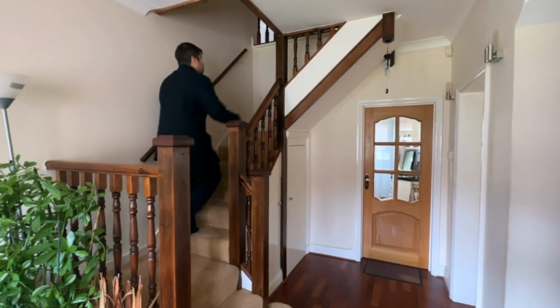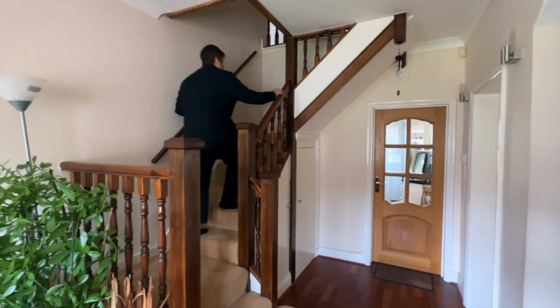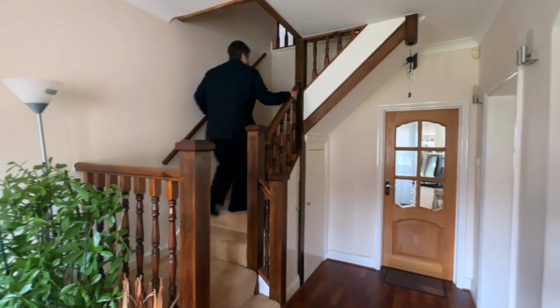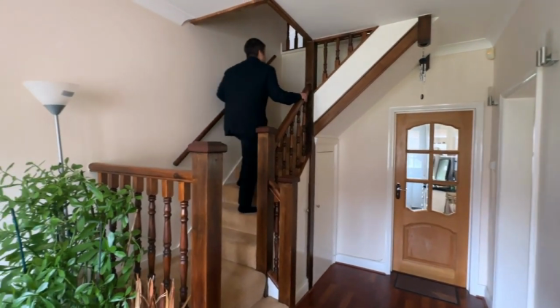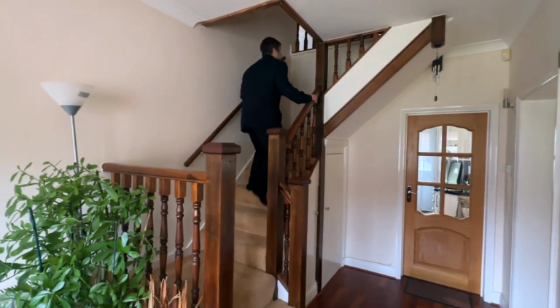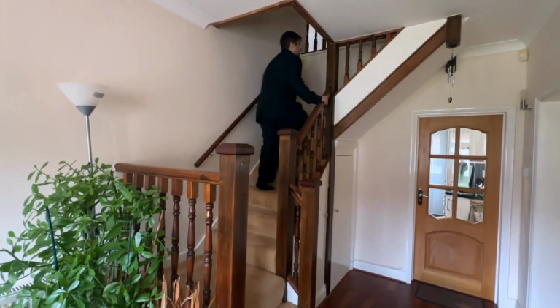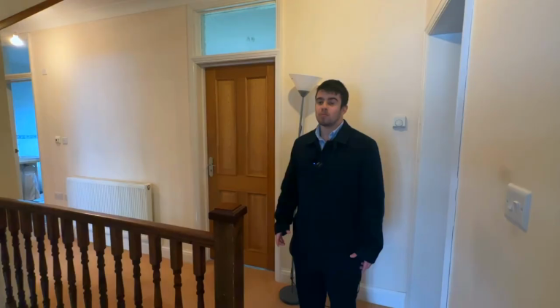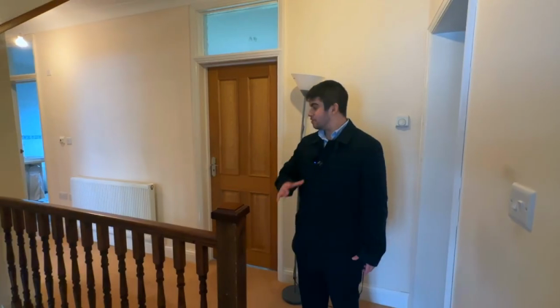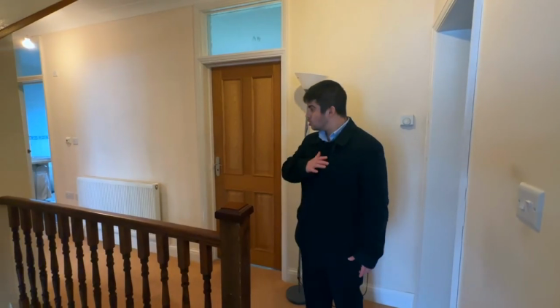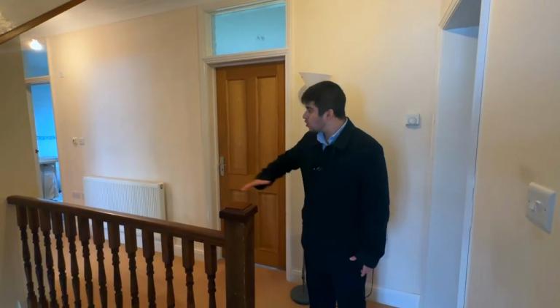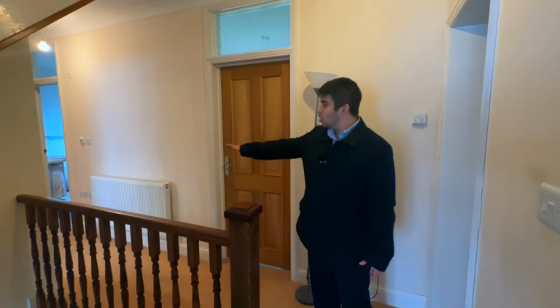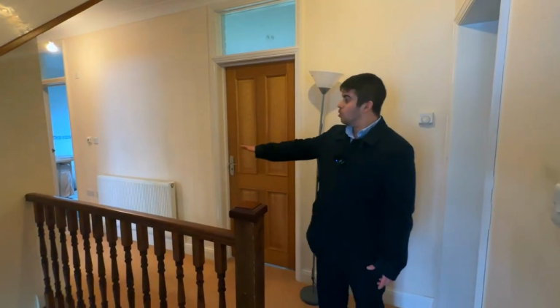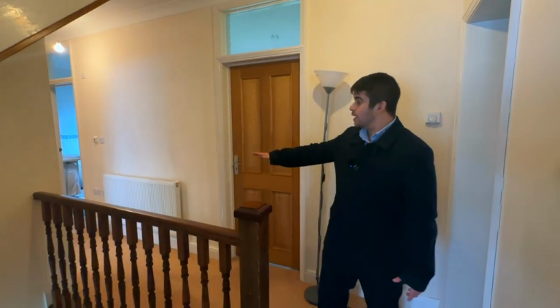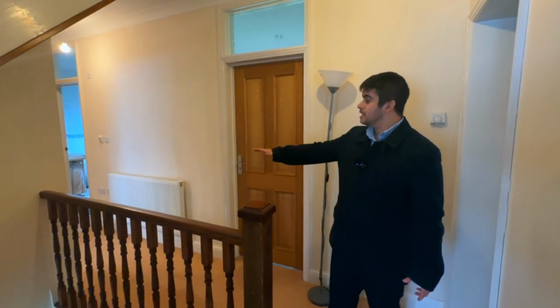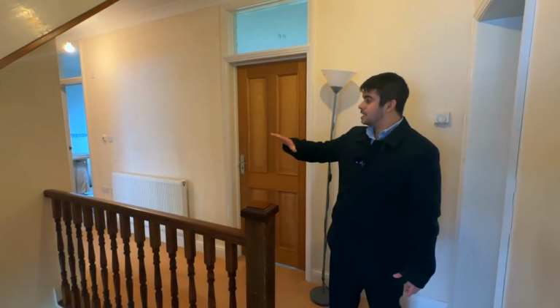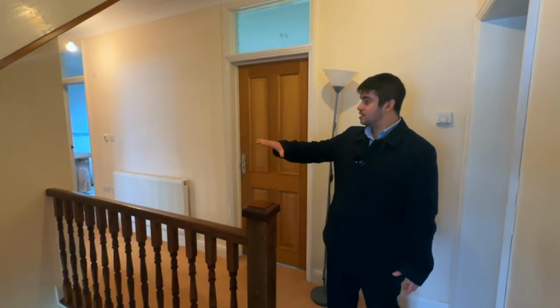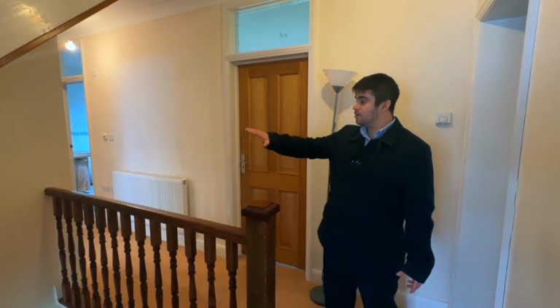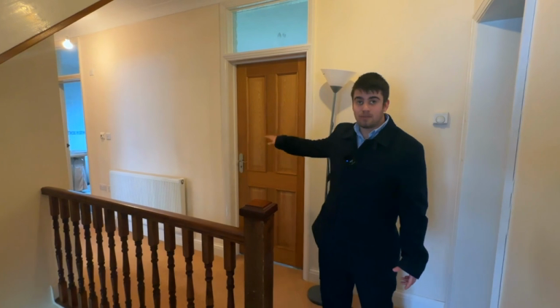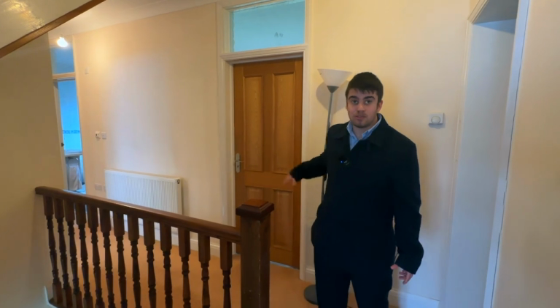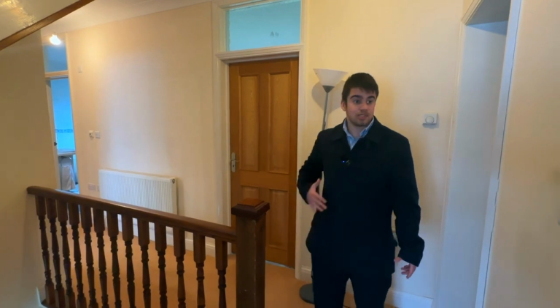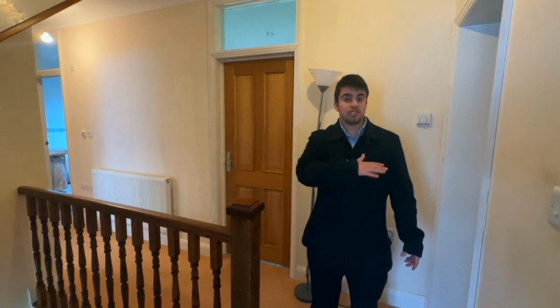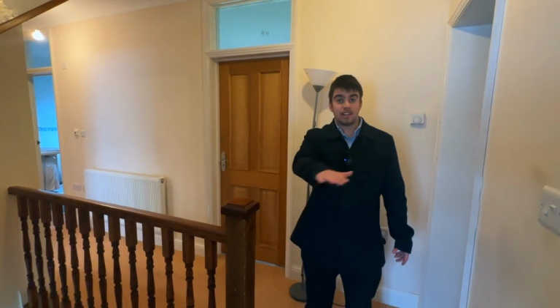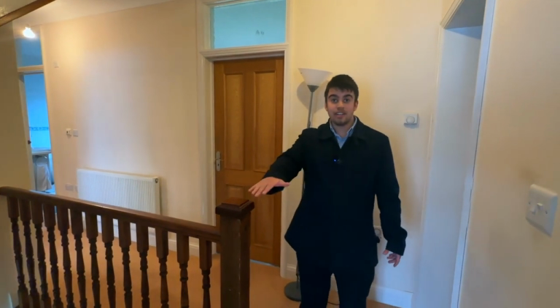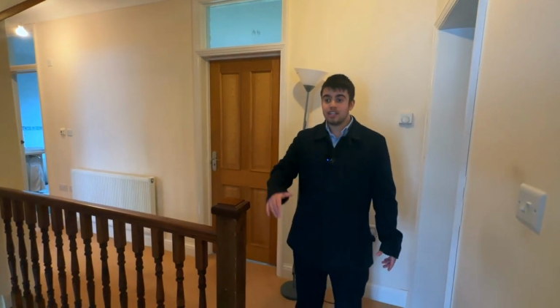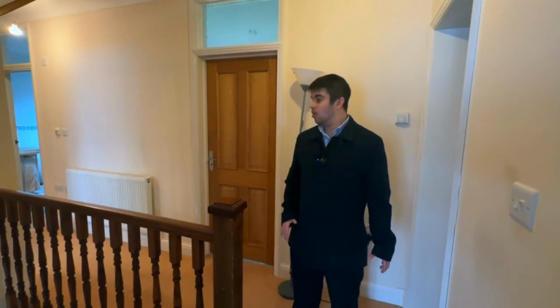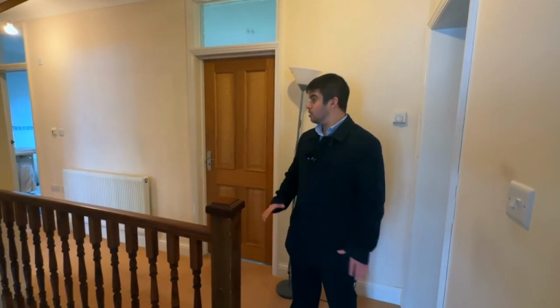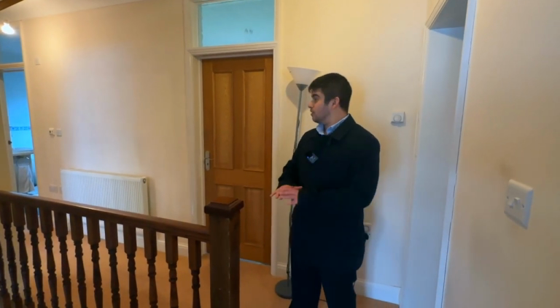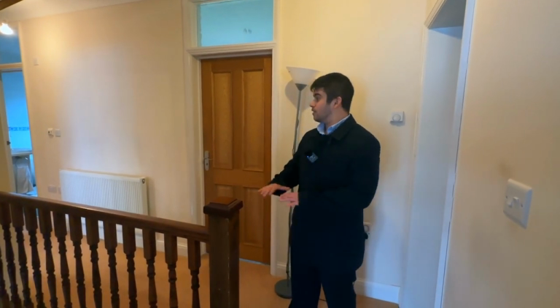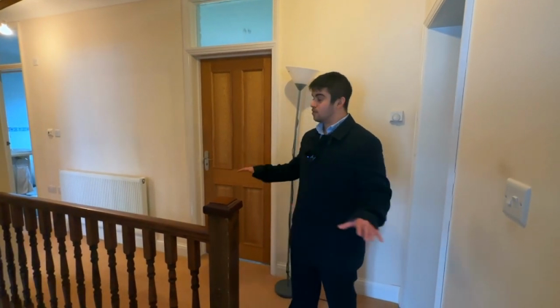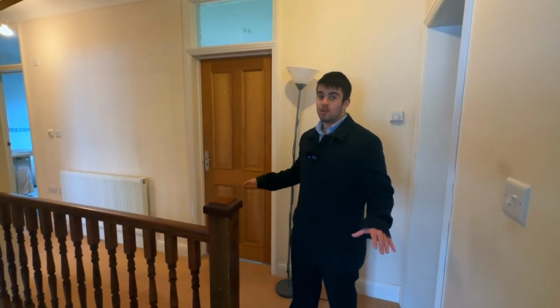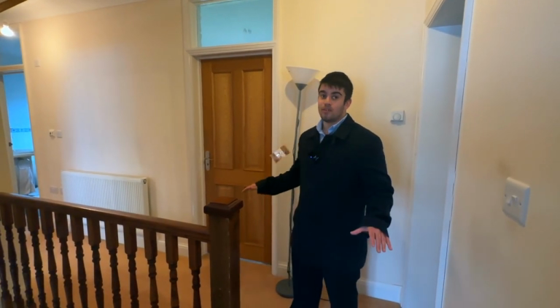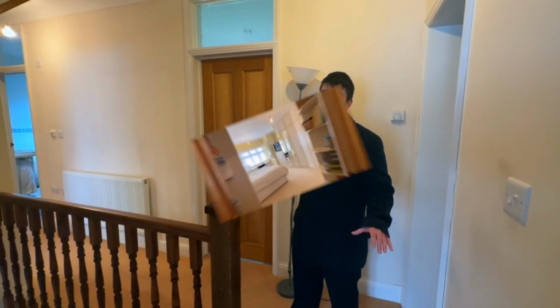Following on upstairs, we have this long hallway connecting five bedrooms together on the first floor of the property.